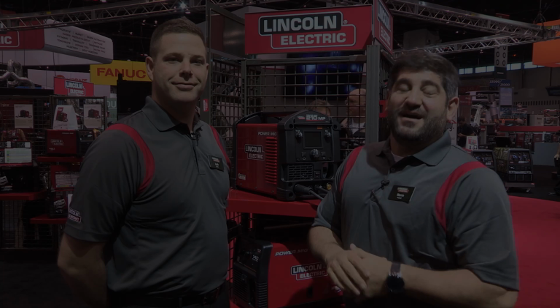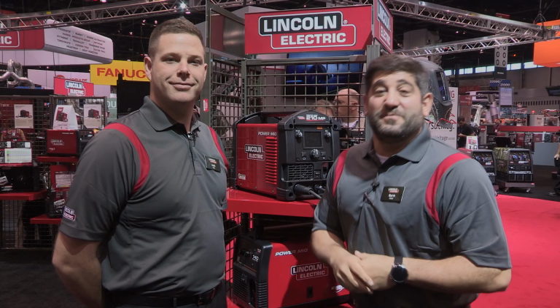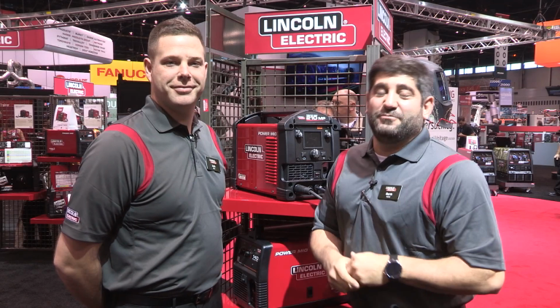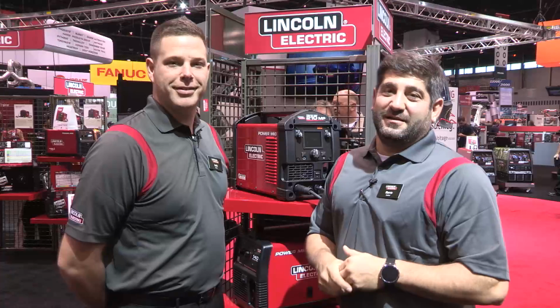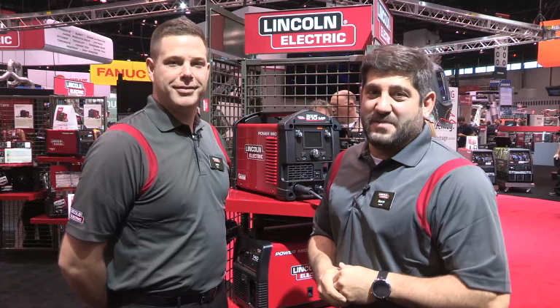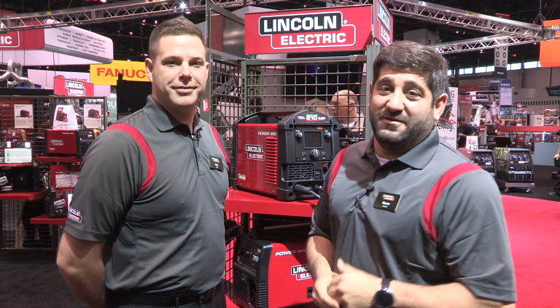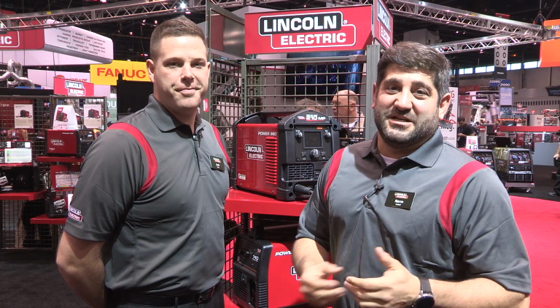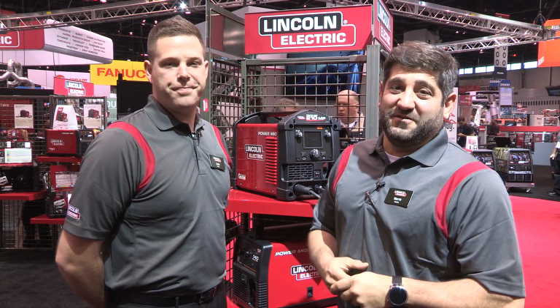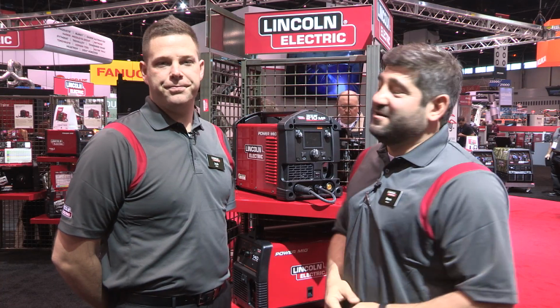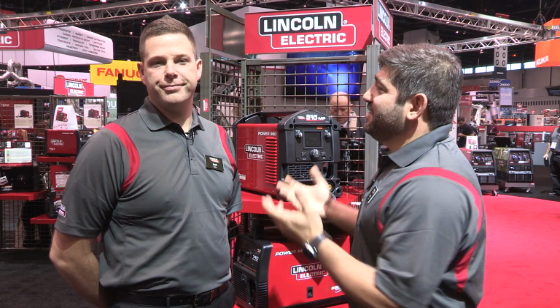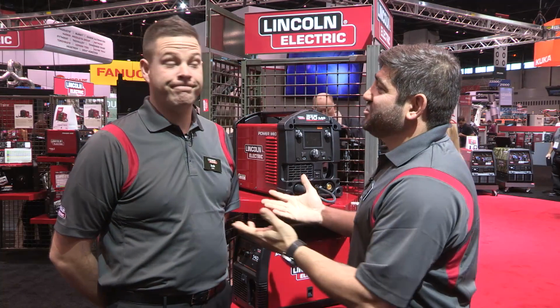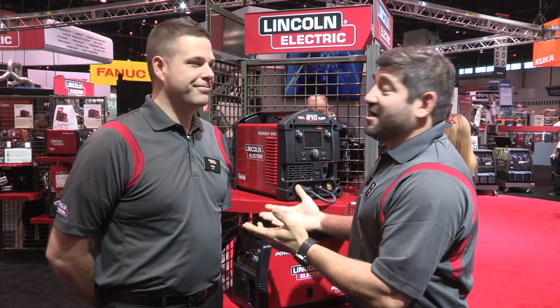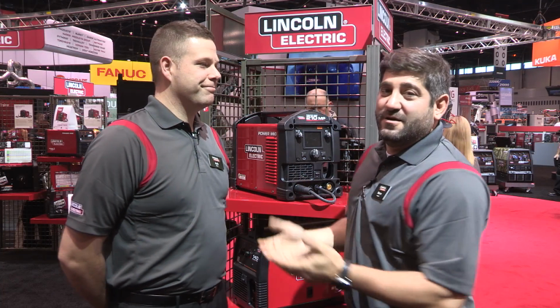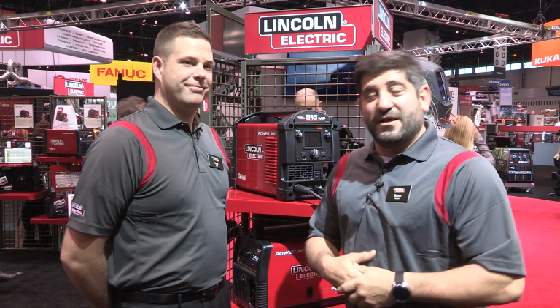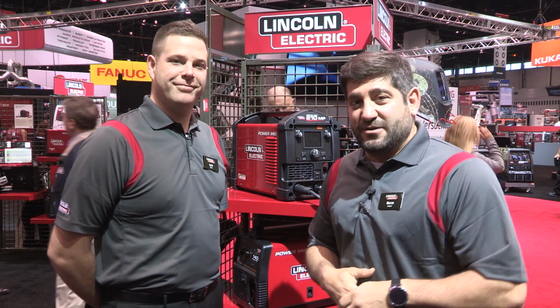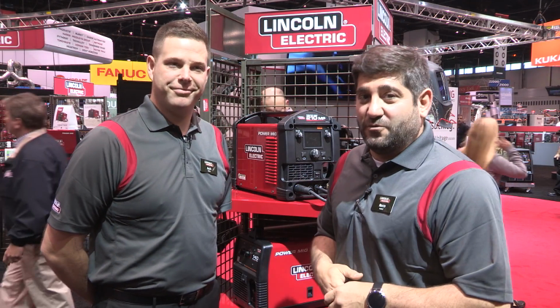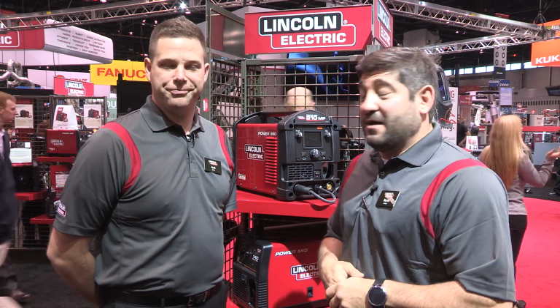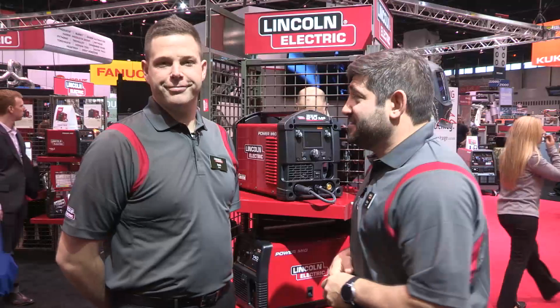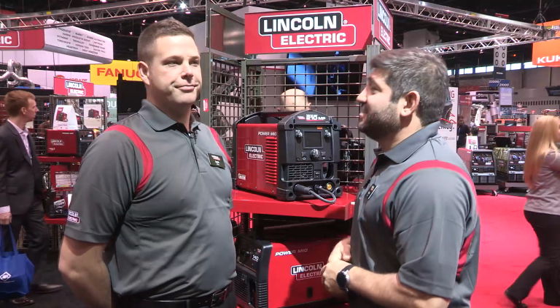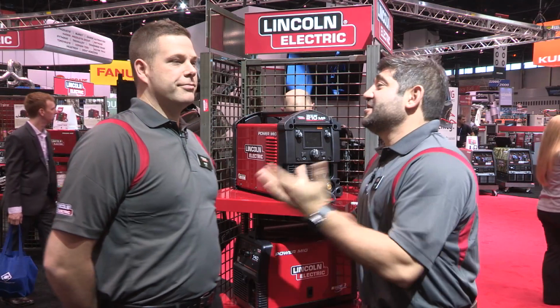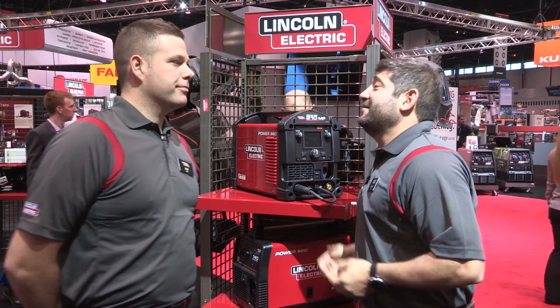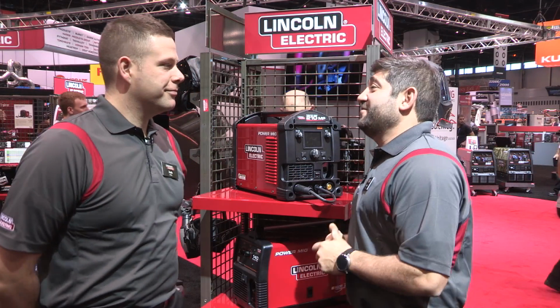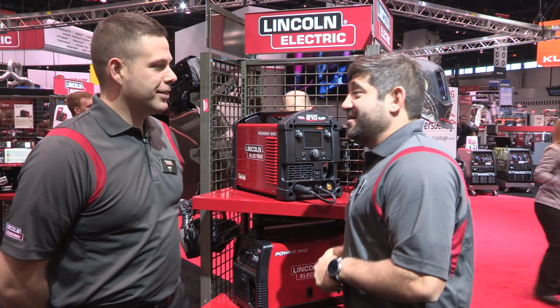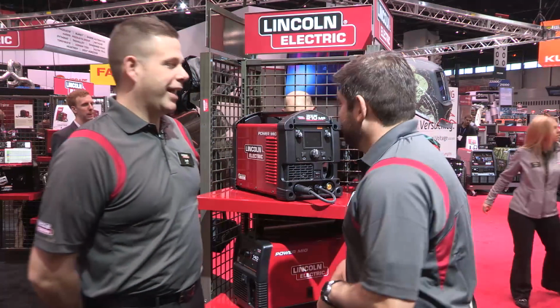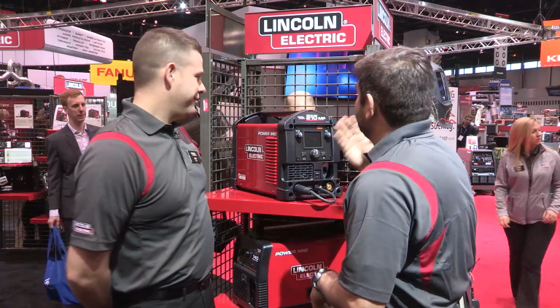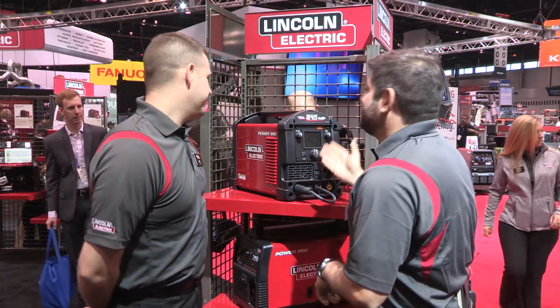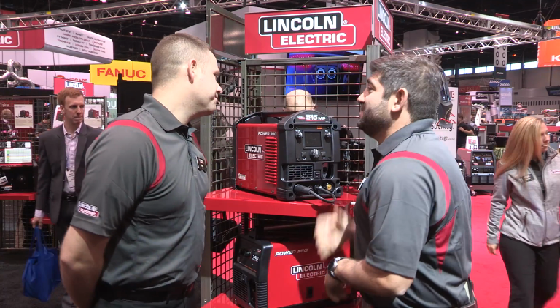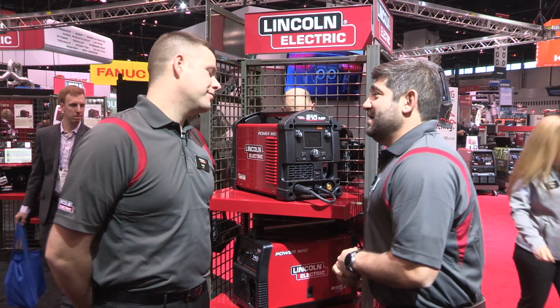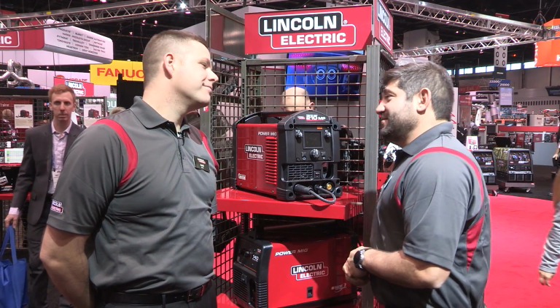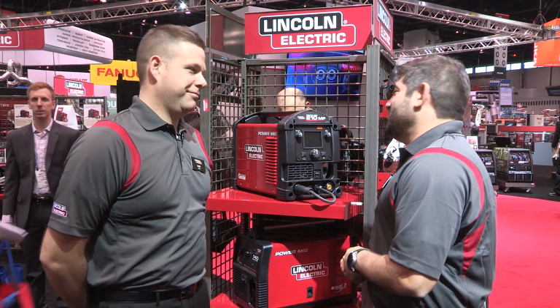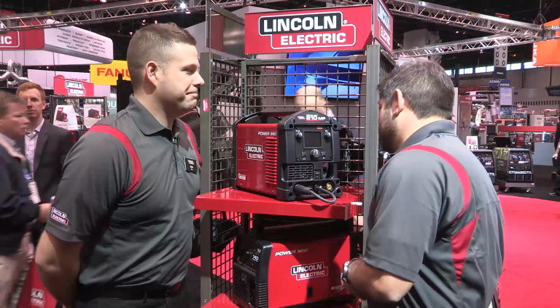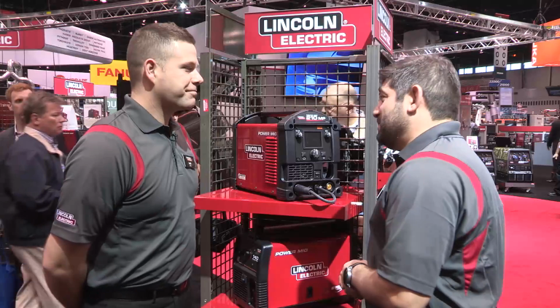Hi, Norm Haddad with Lincoln Electric, back with you at FabTech 2015. Right now I'm with Josh Soller, Product Manager for the PowerMix Series. You and I have done quite a few videos. Let's talk about our baby, the 210 MP.